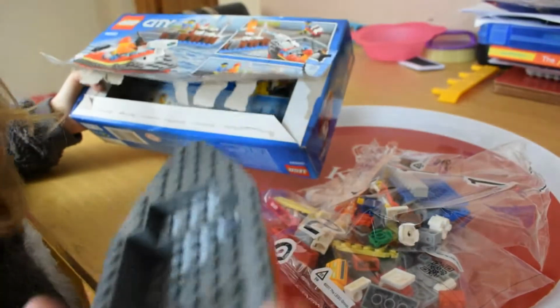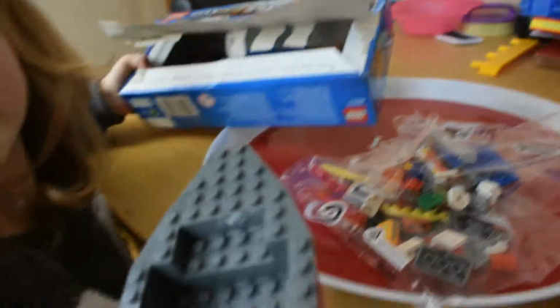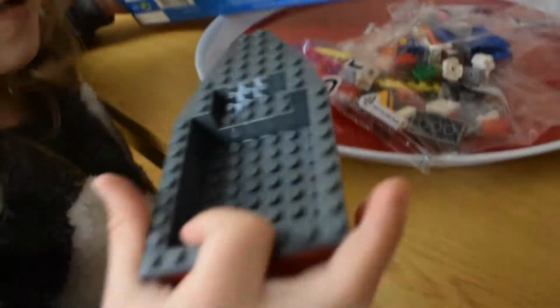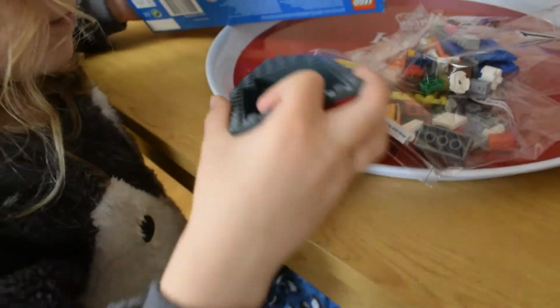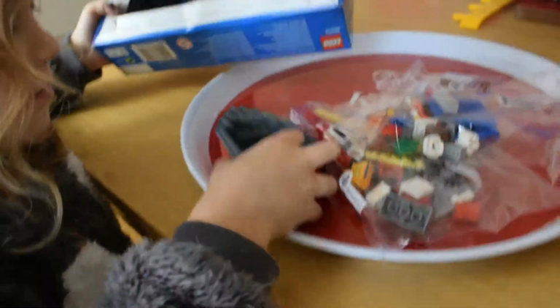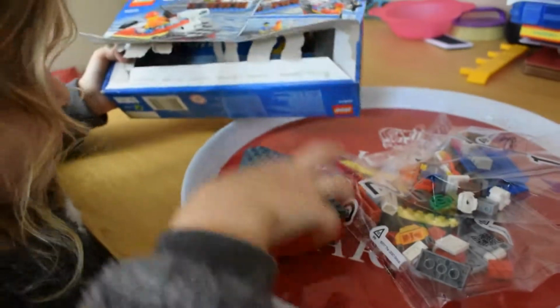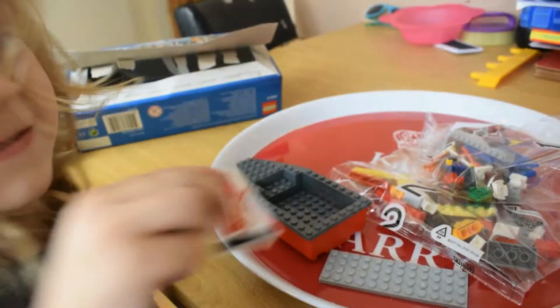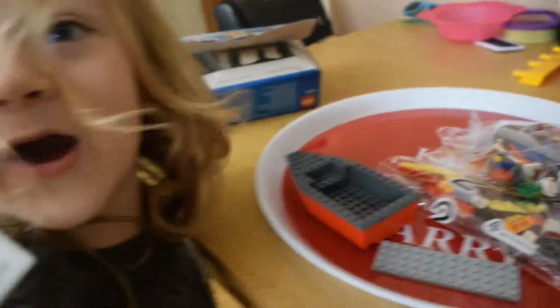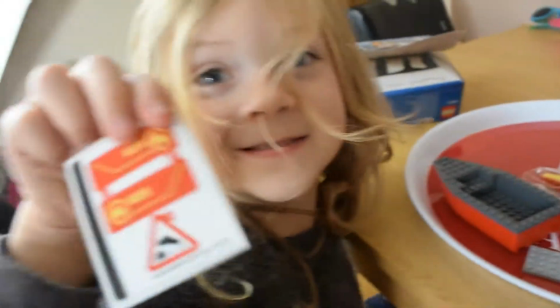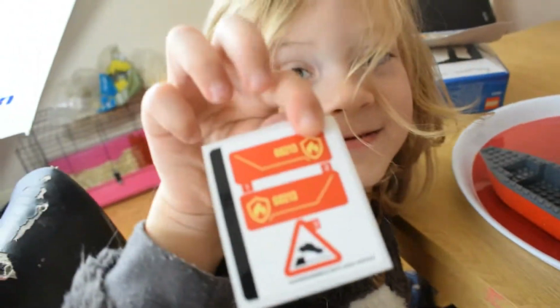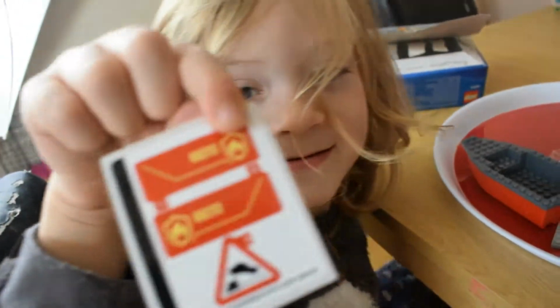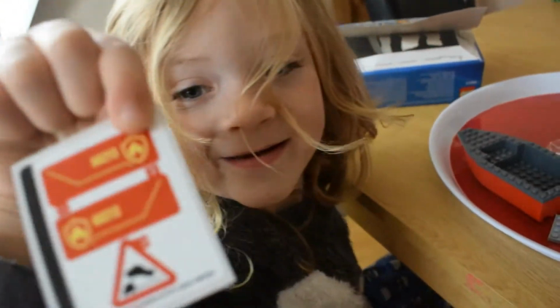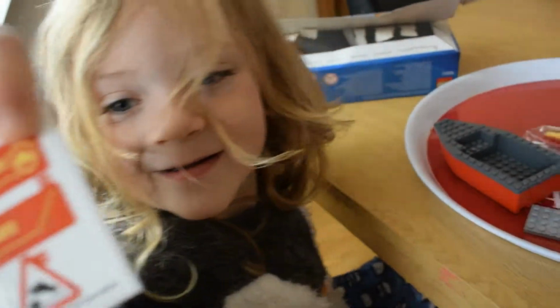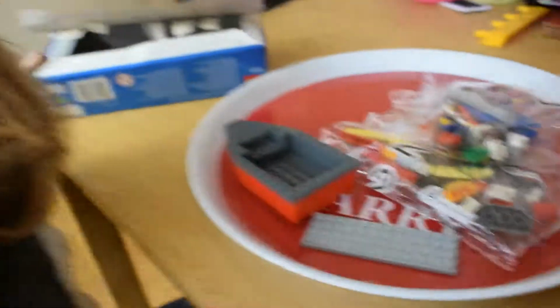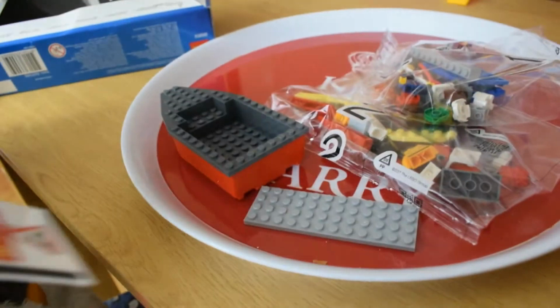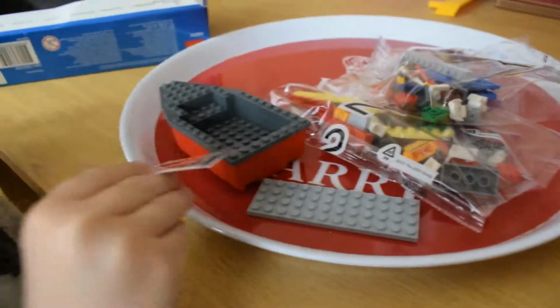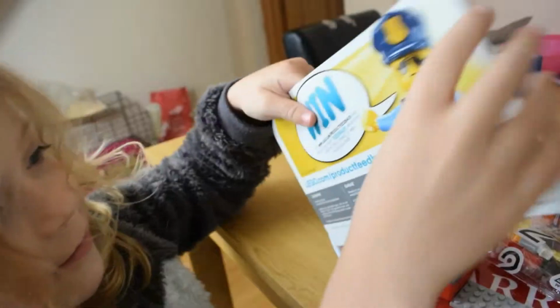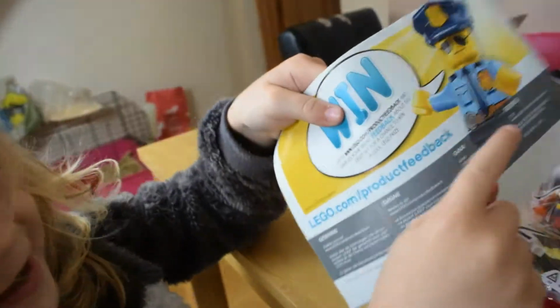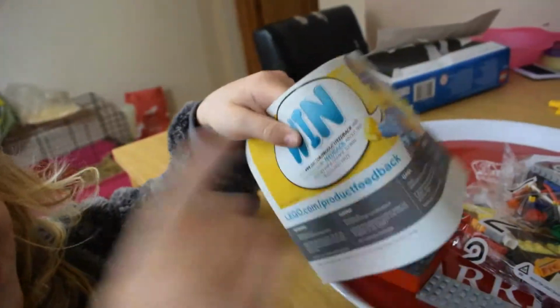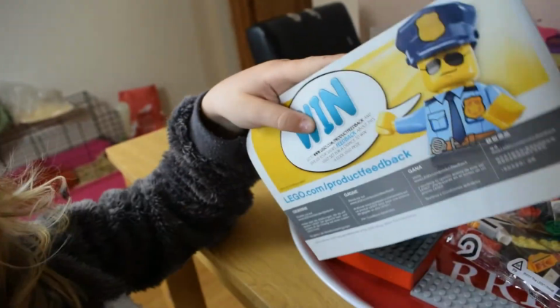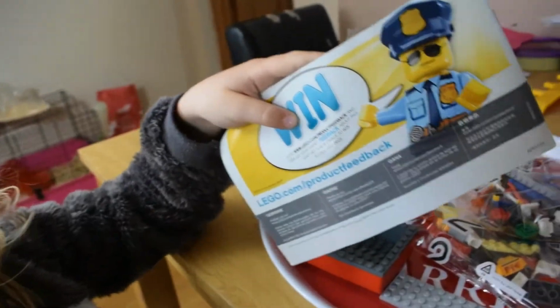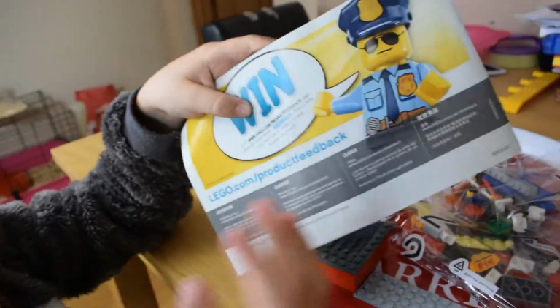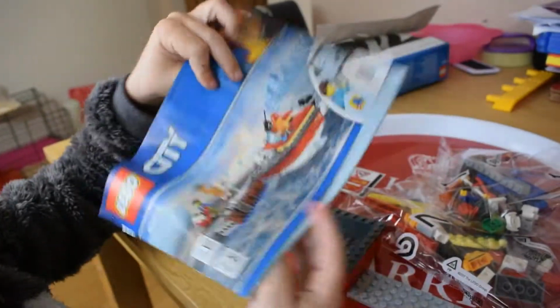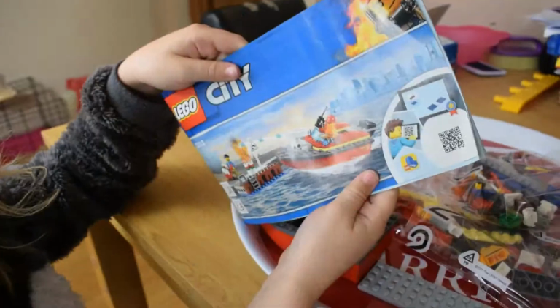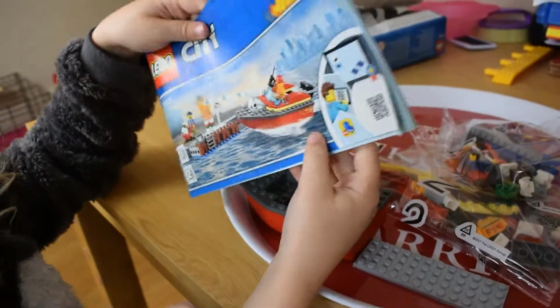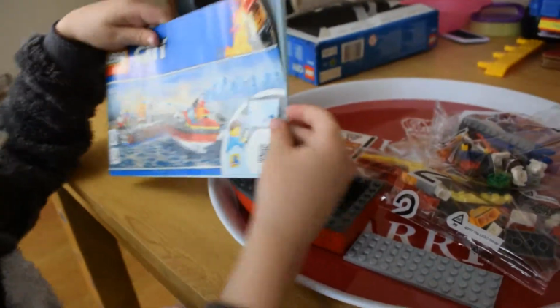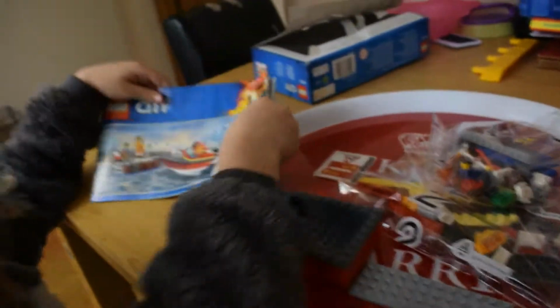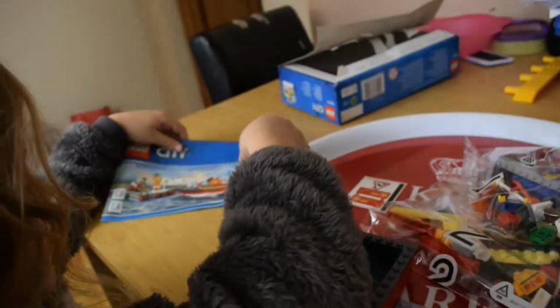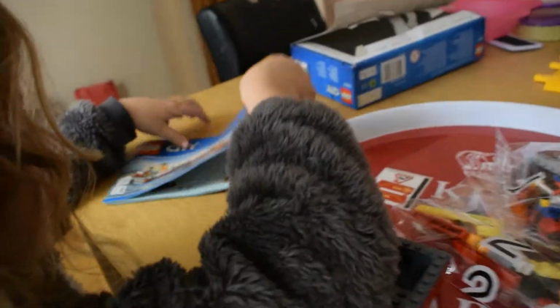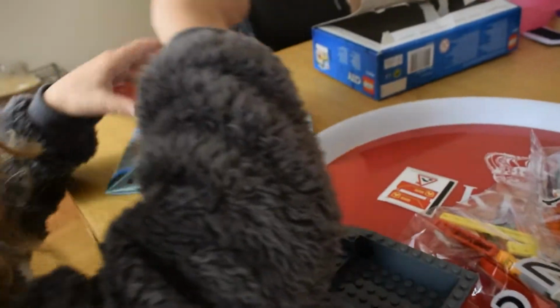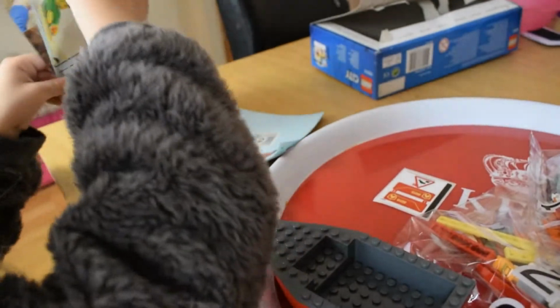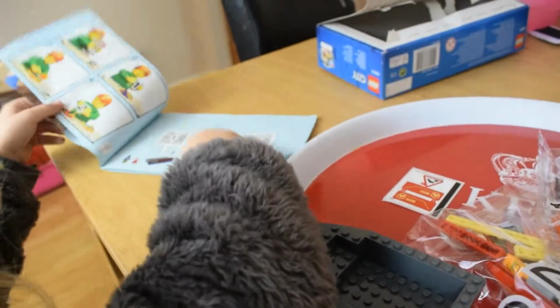Oh, wow. Stickers! Can't forget those. Oh look, there's a piece right at the back. We're going to put them on the table and have a look through them.